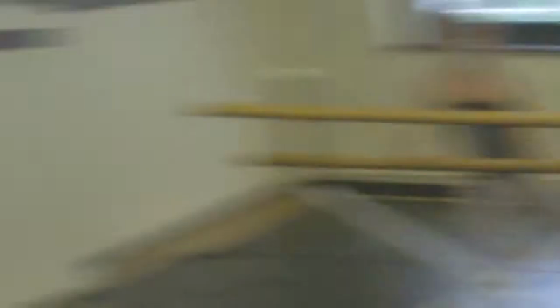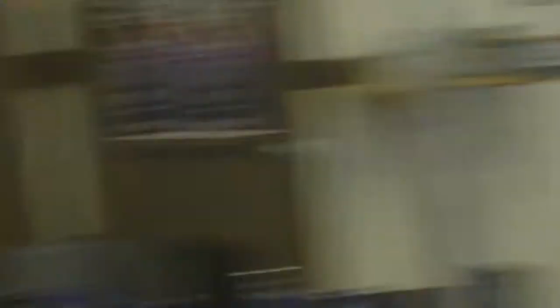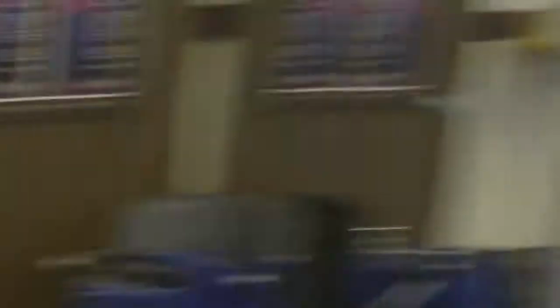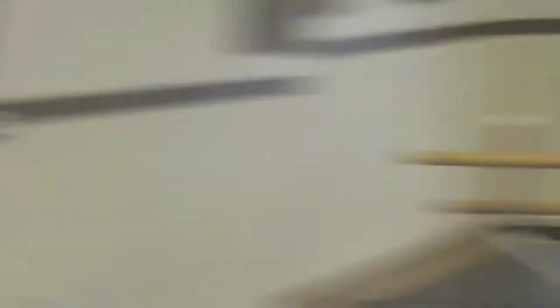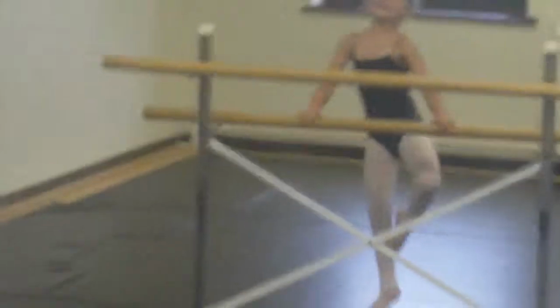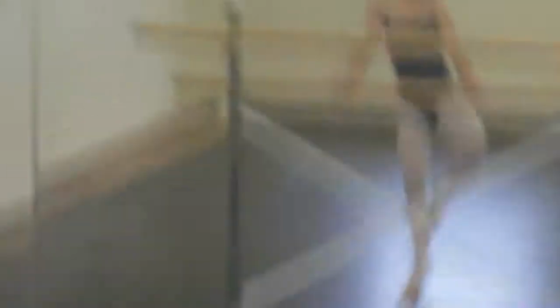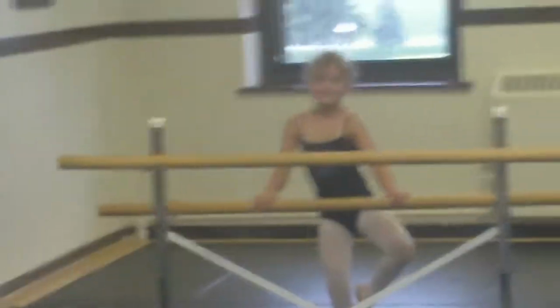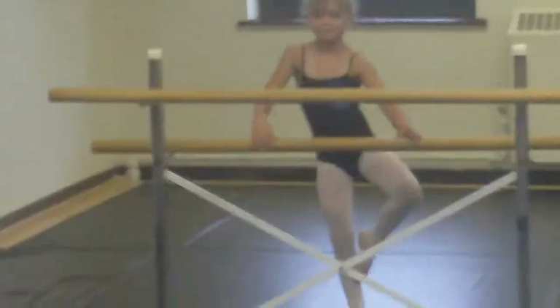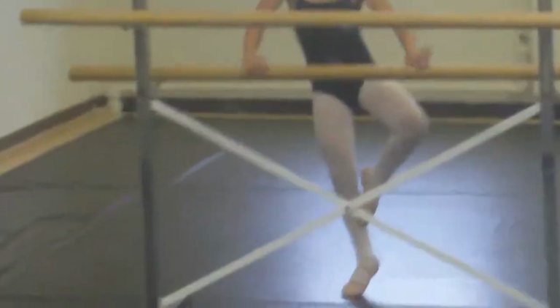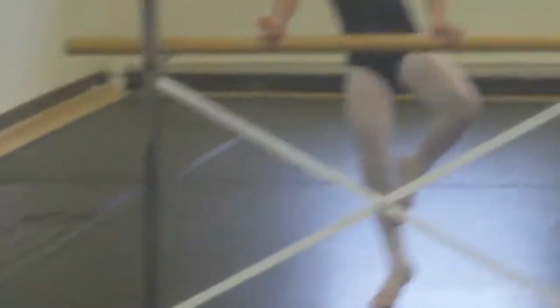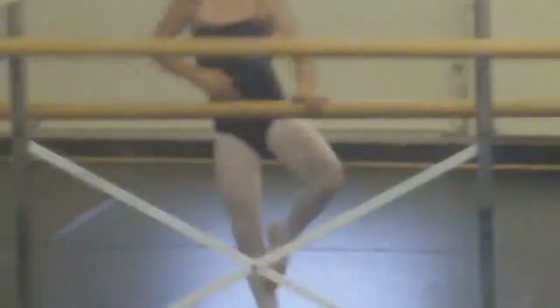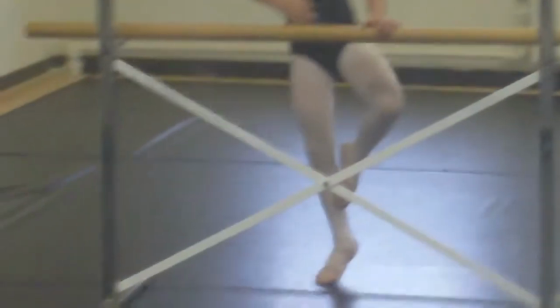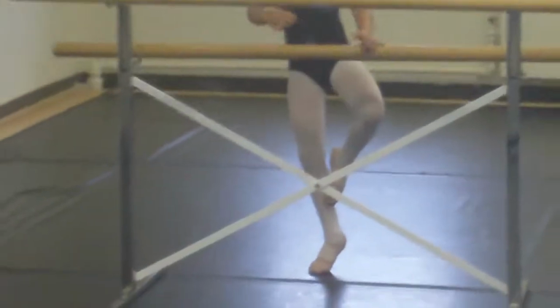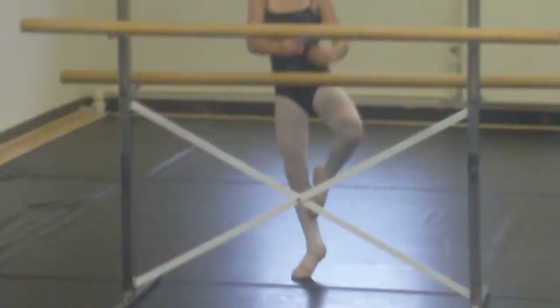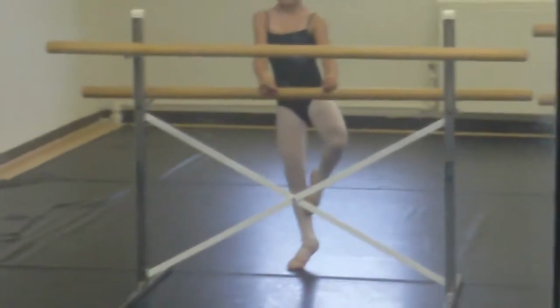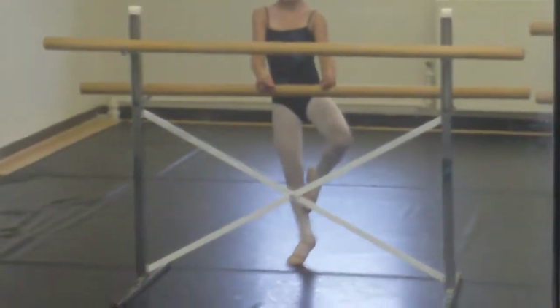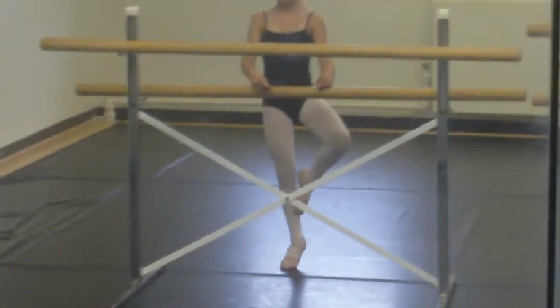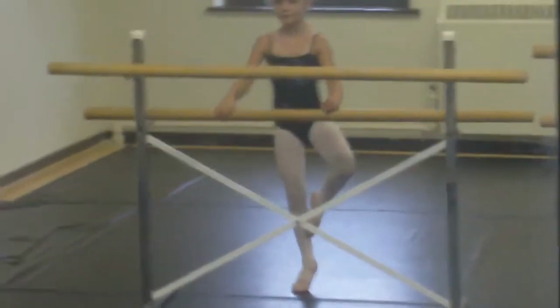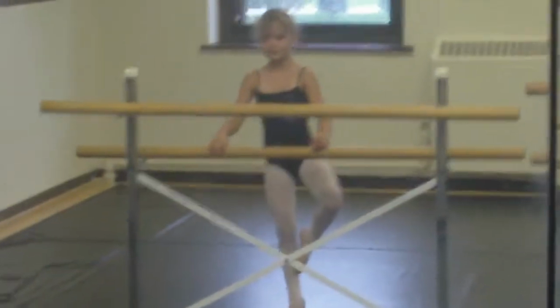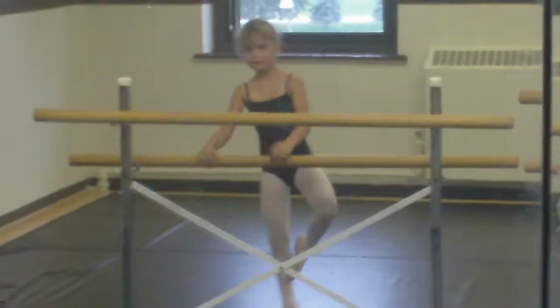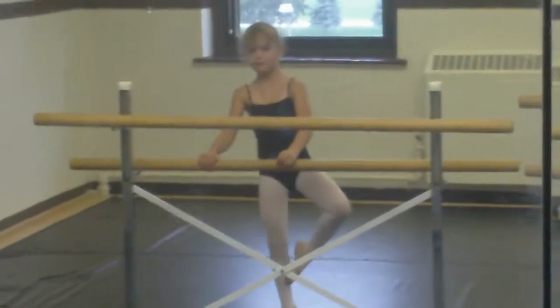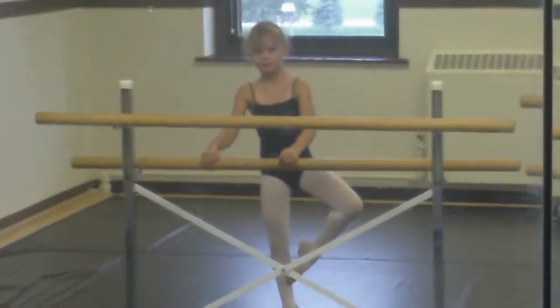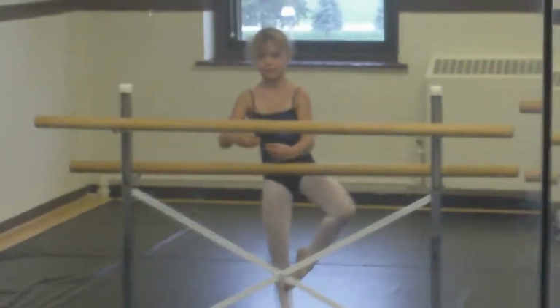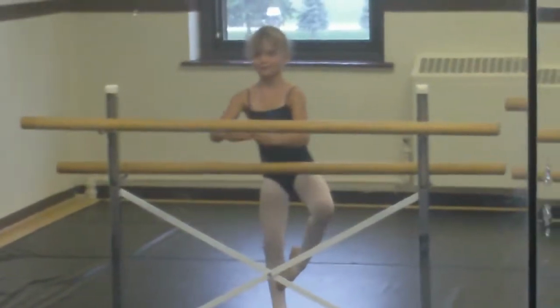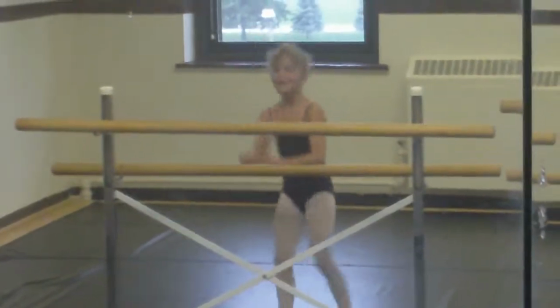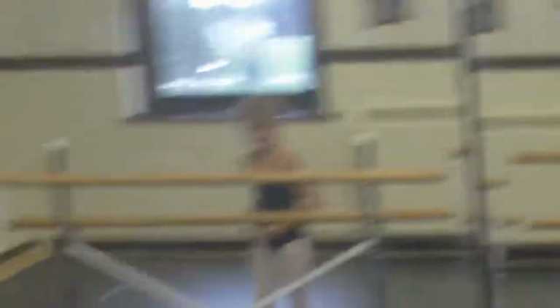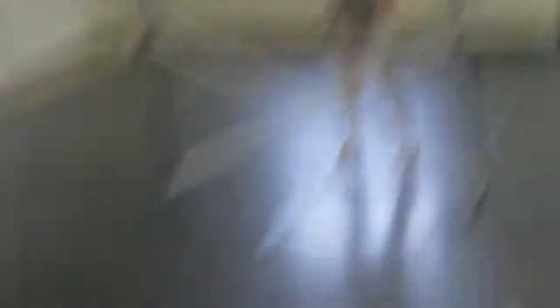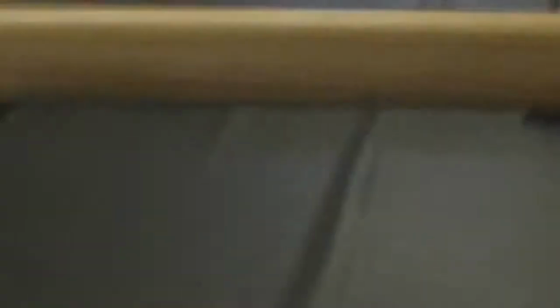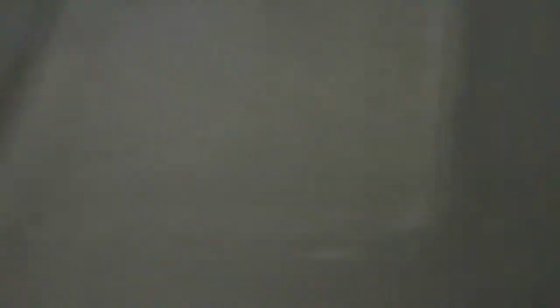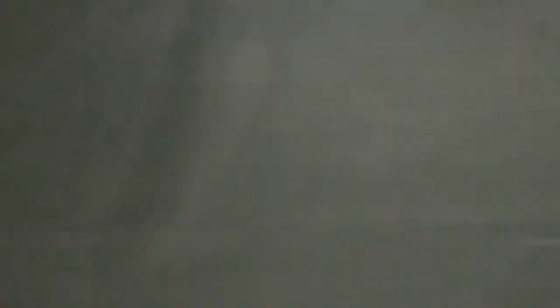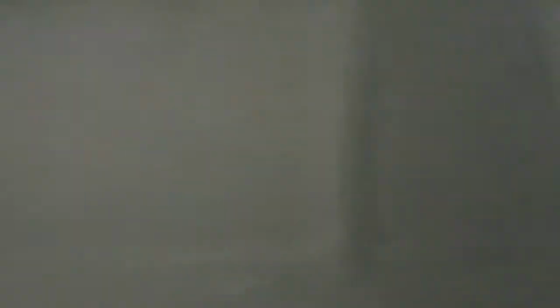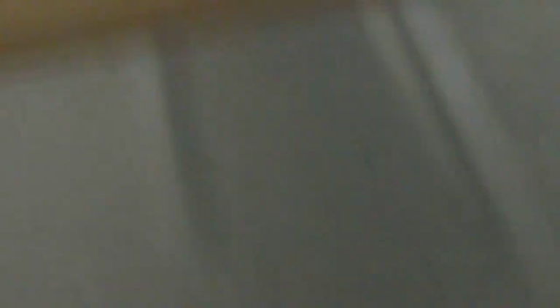Let's see Trent. Is your hip square? Okay, not bad. Not bad. All right, let's do the other leg. Here we go.